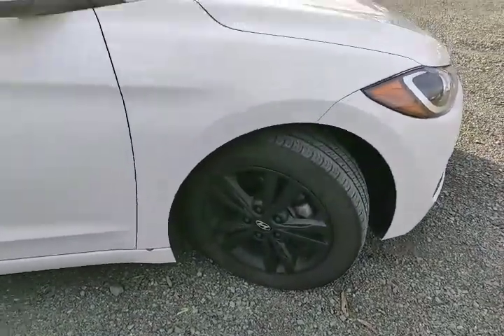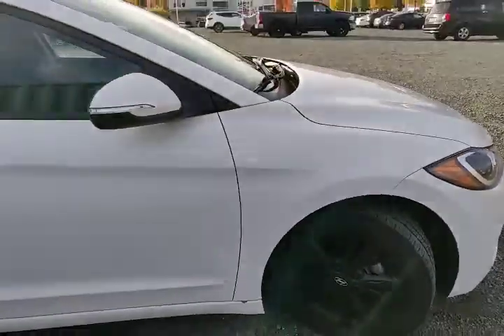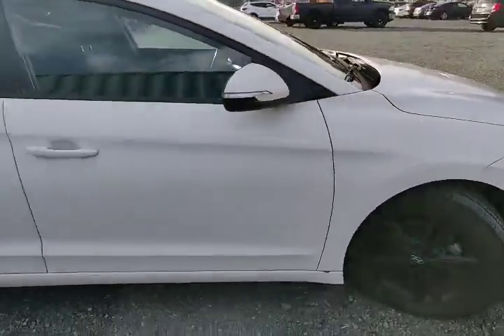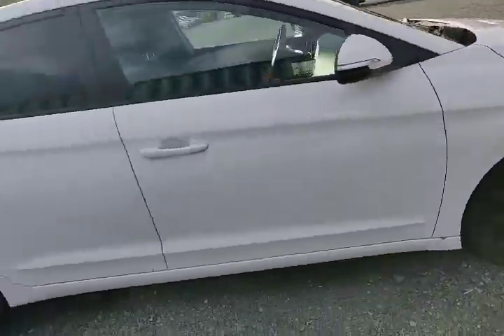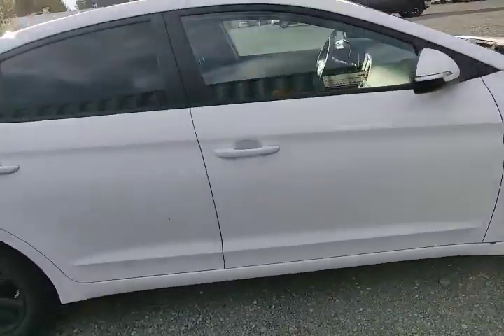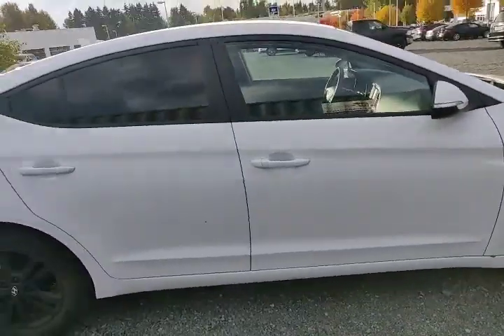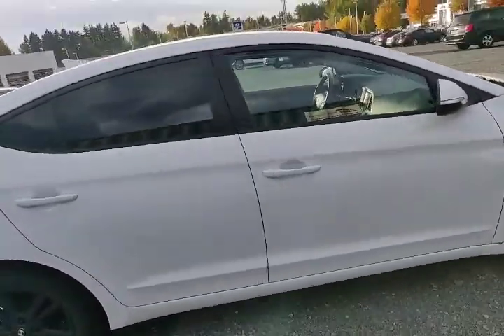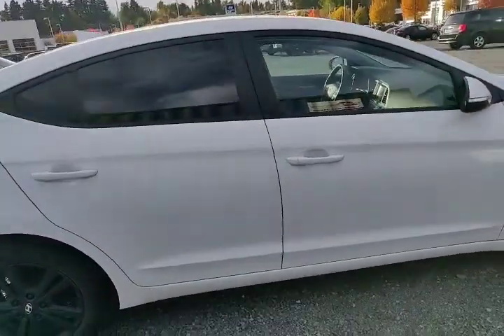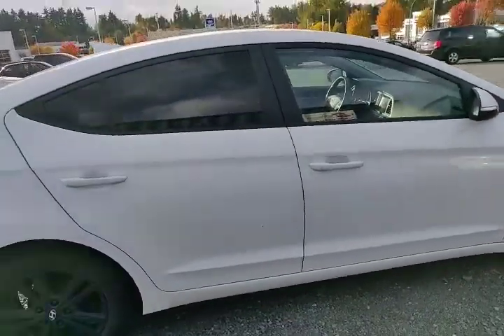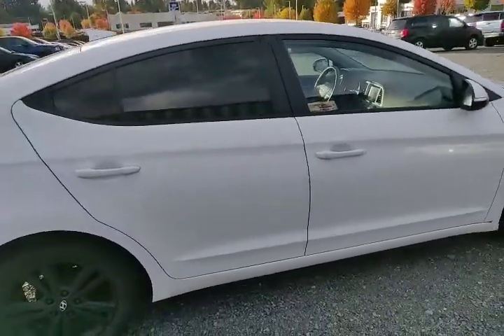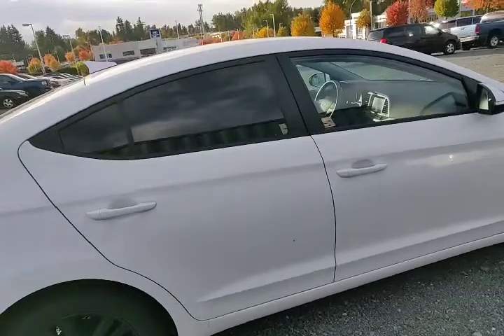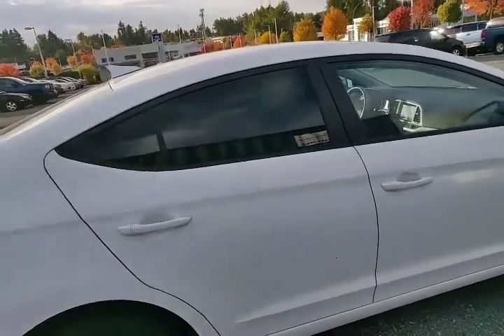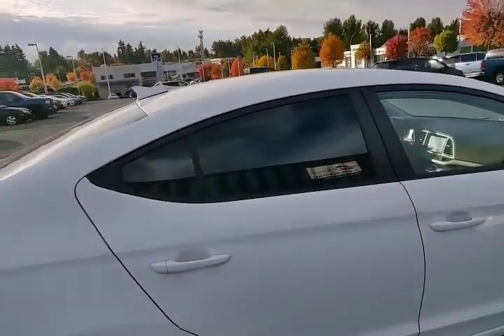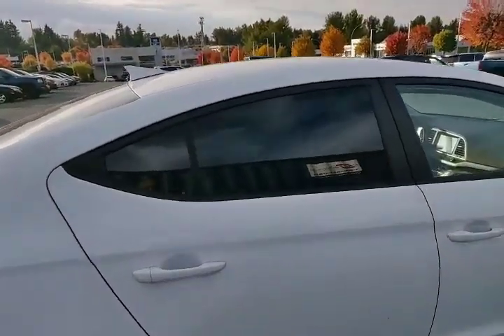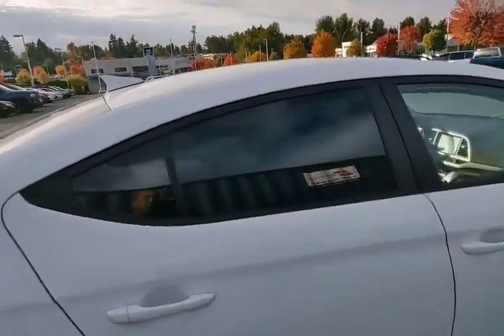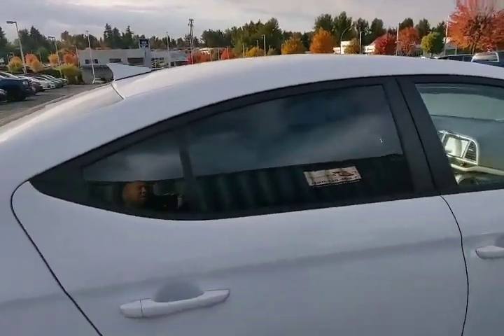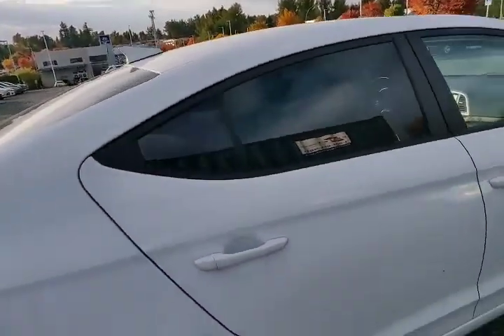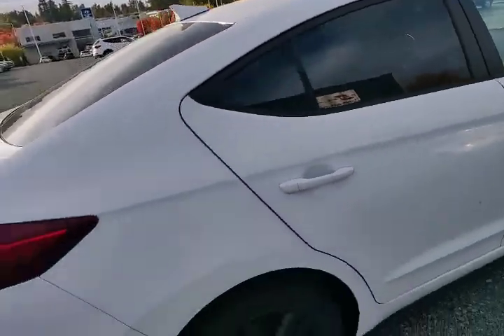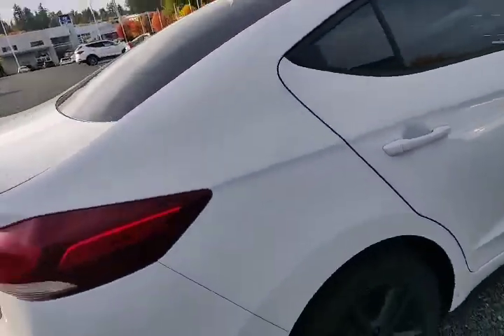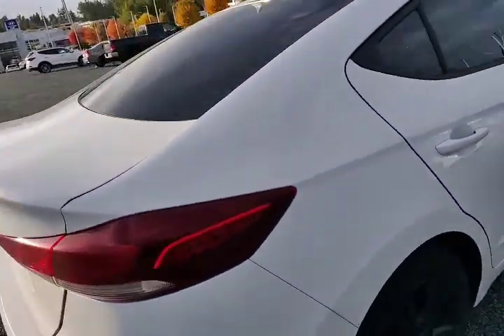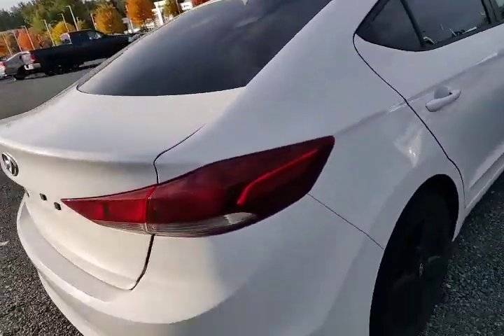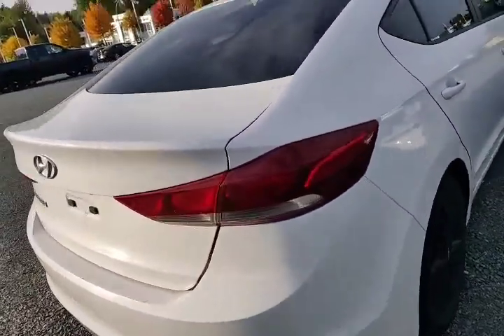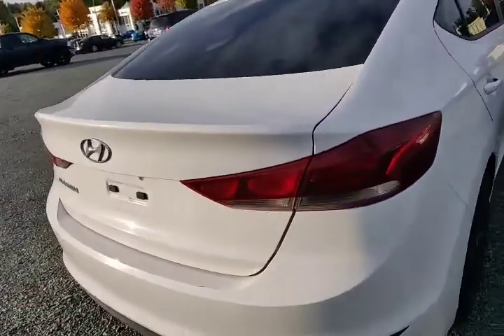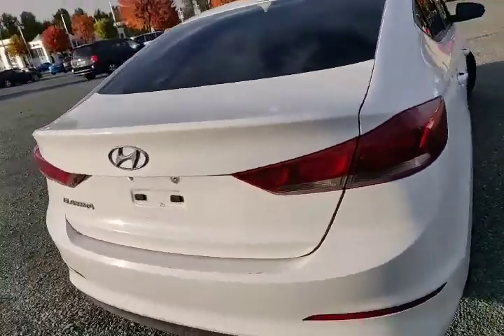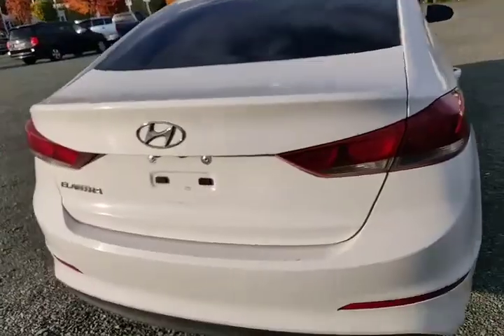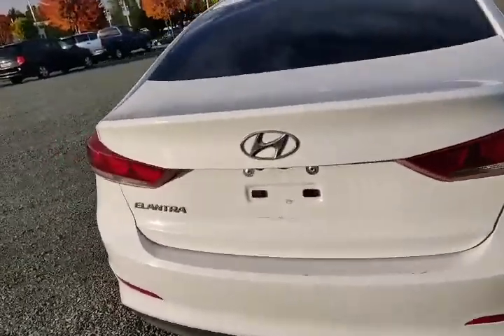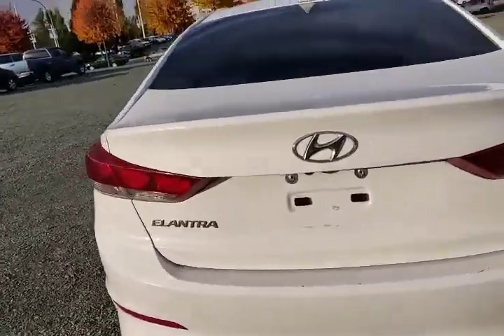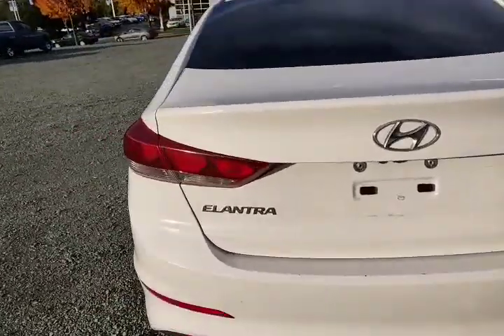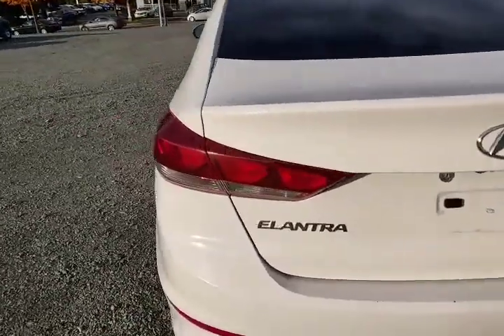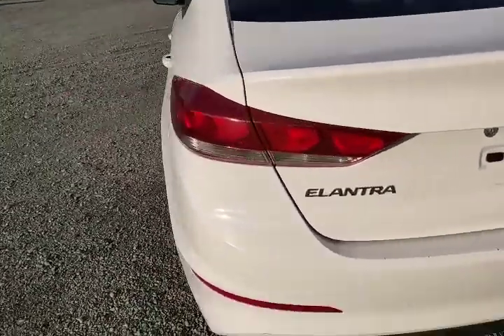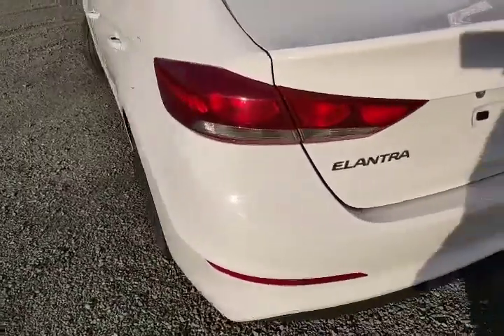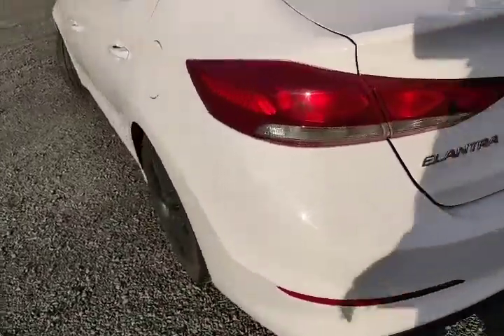The previous owner also put in a few modifications such as having the windows really tinted as well, which gives a lot of privacy. And once we actually step inside the vehicle, I wanted to show off something really cool.